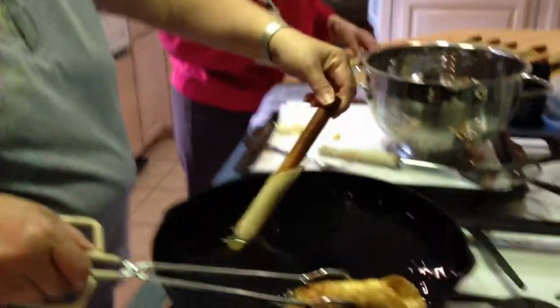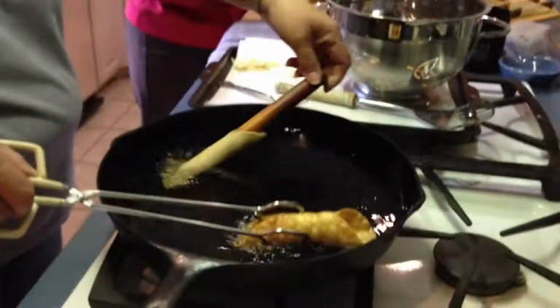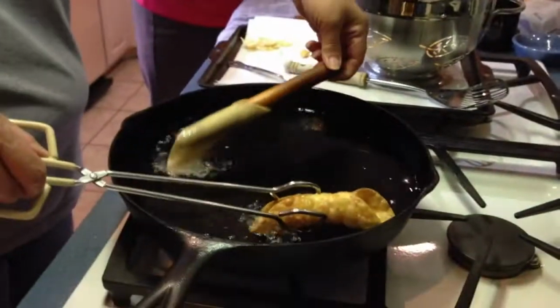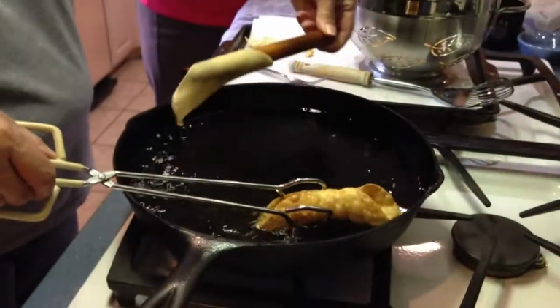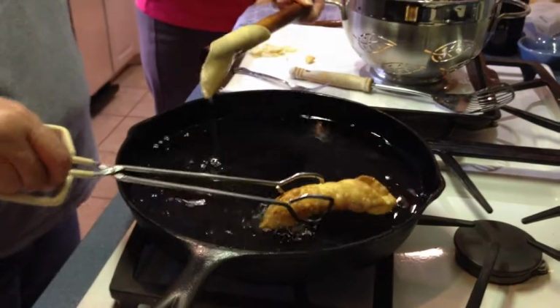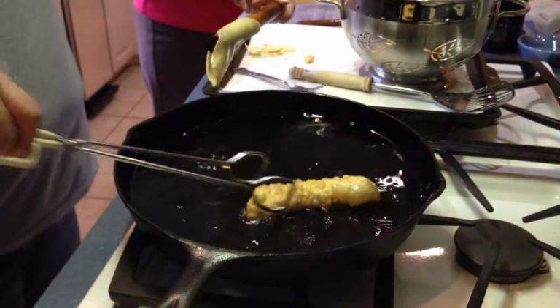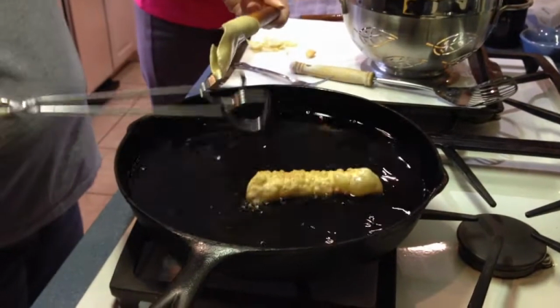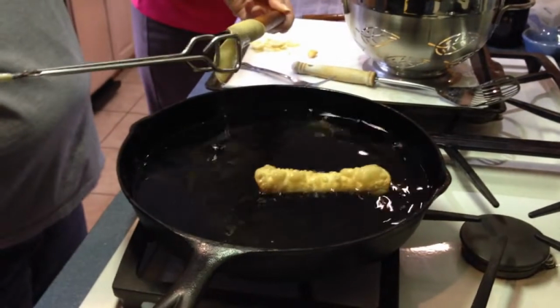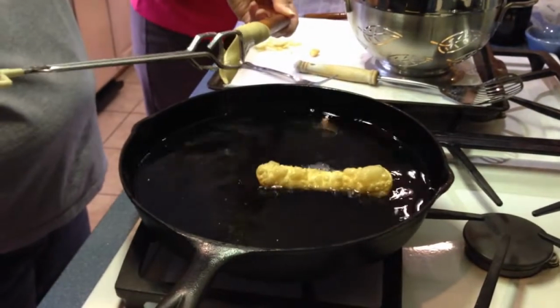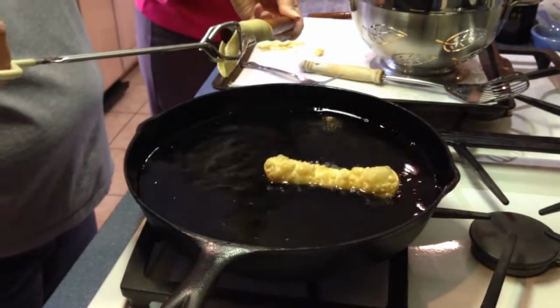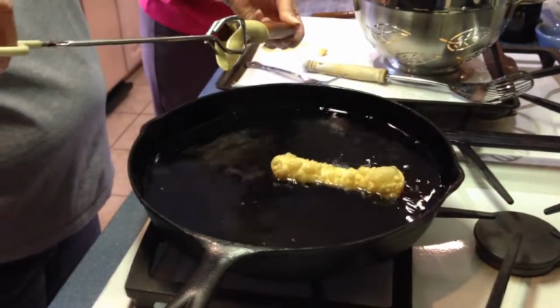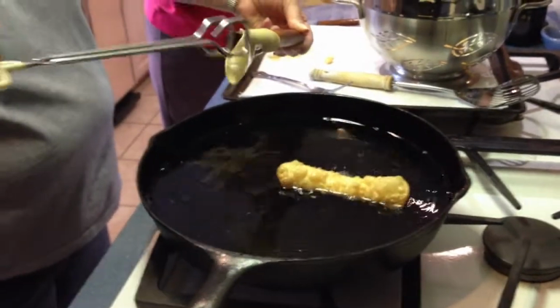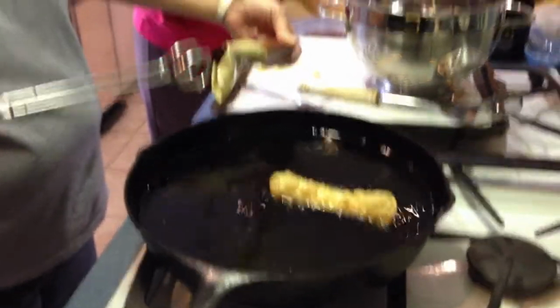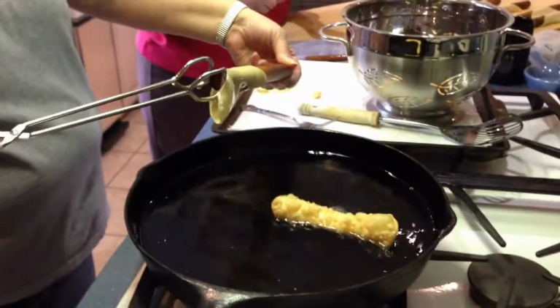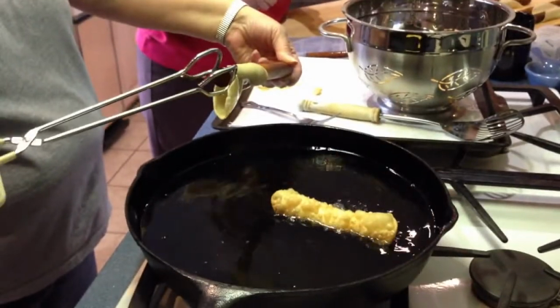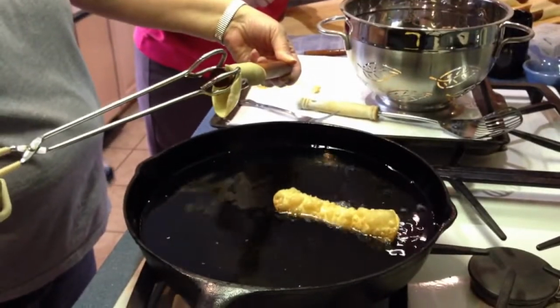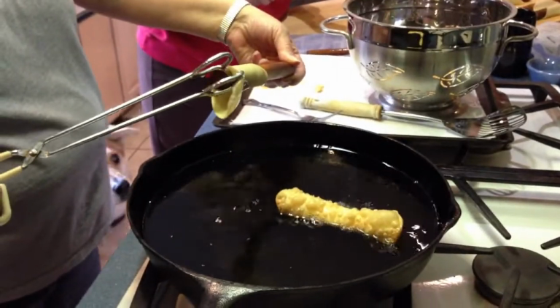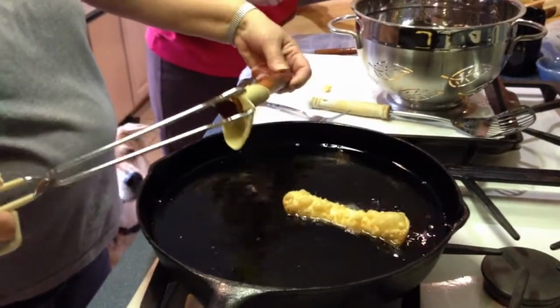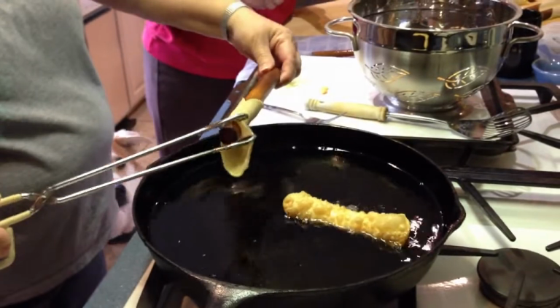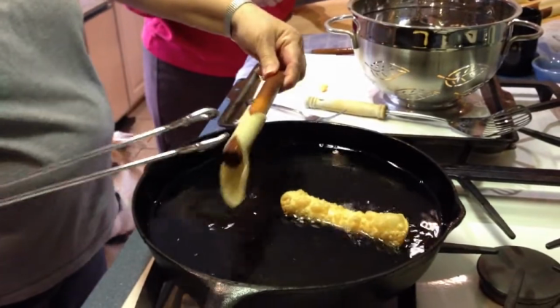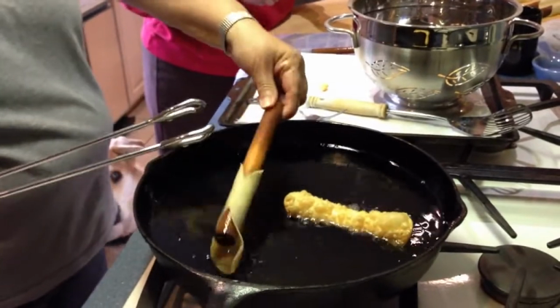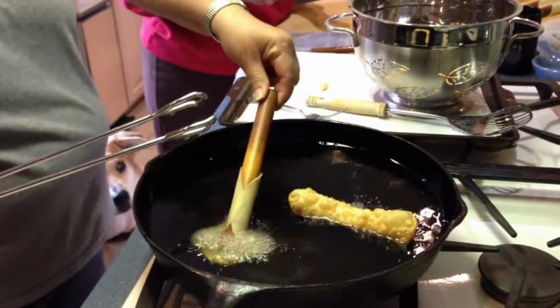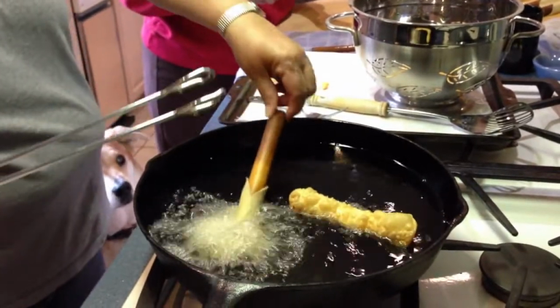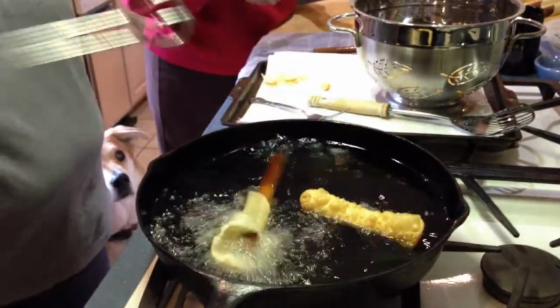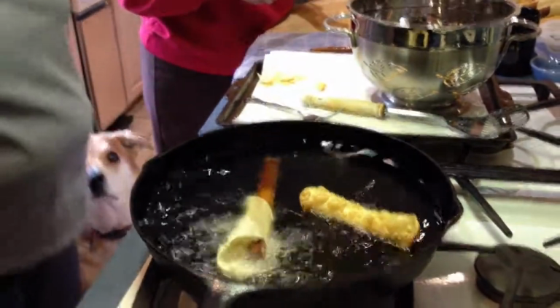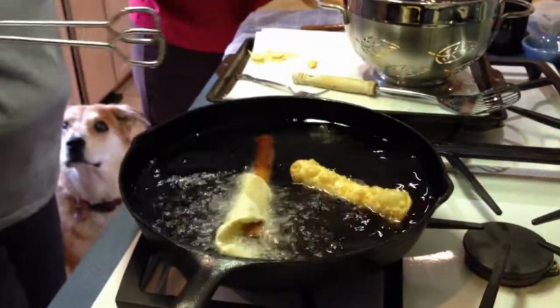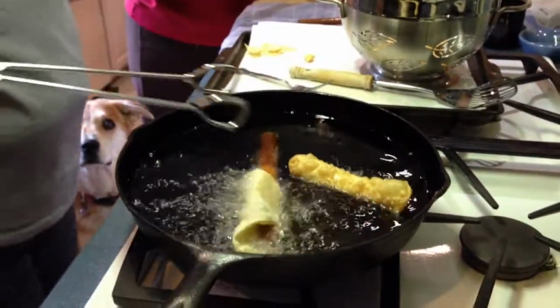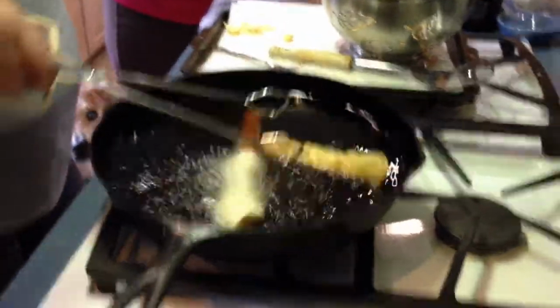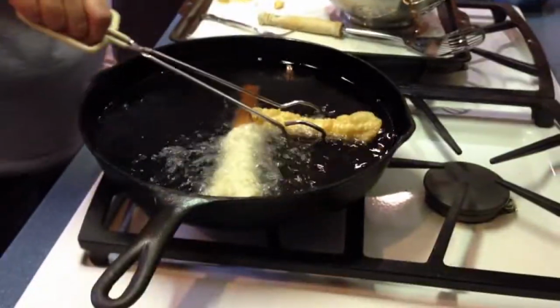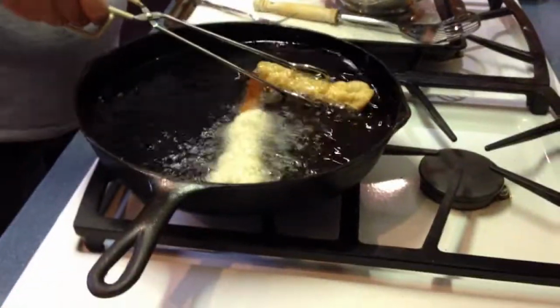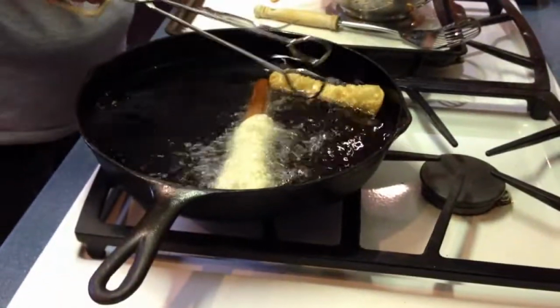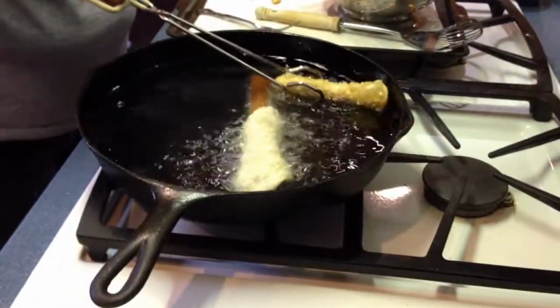In it goes. It slid right off the stick — disaster! This is what we call a tester. We'll be eating this one.